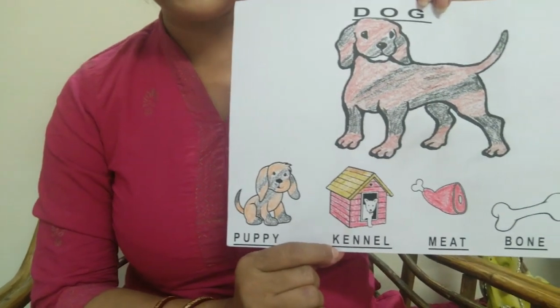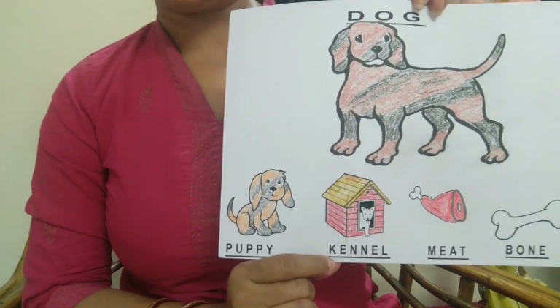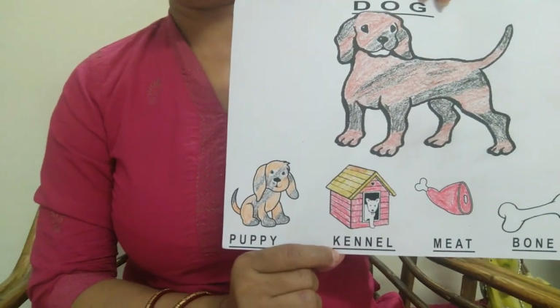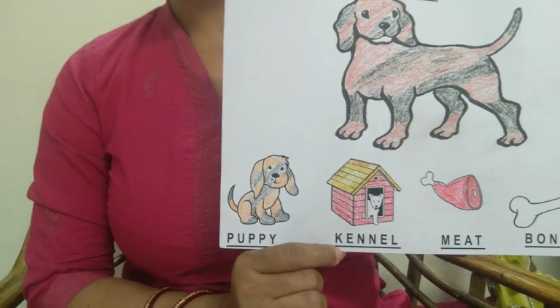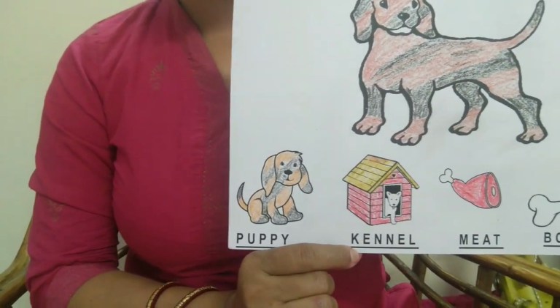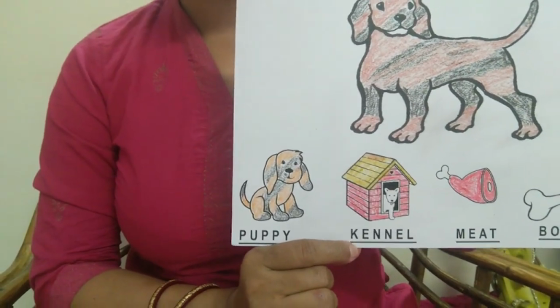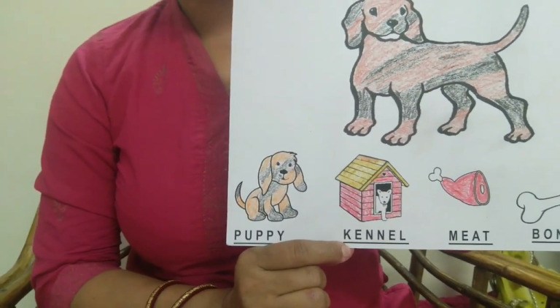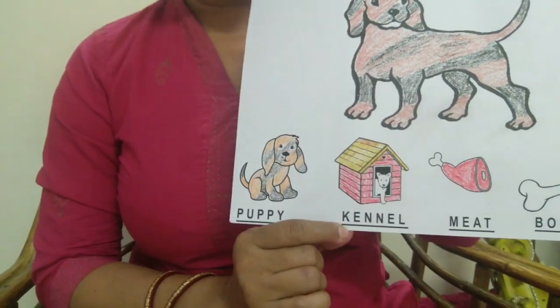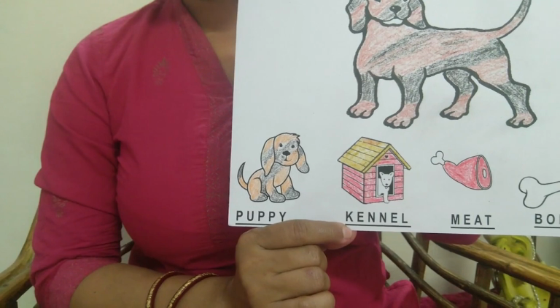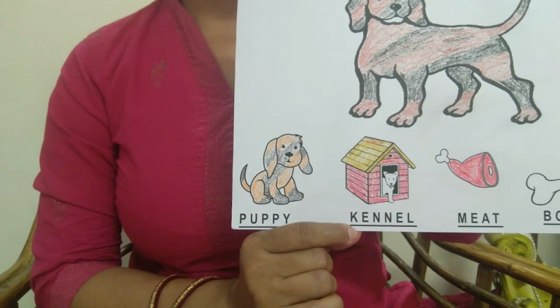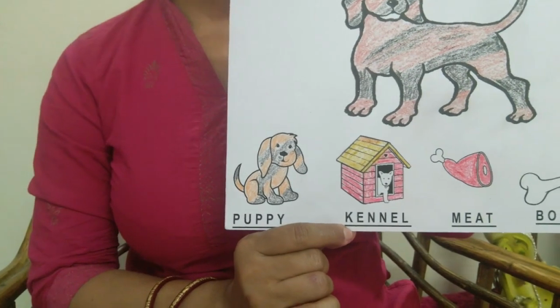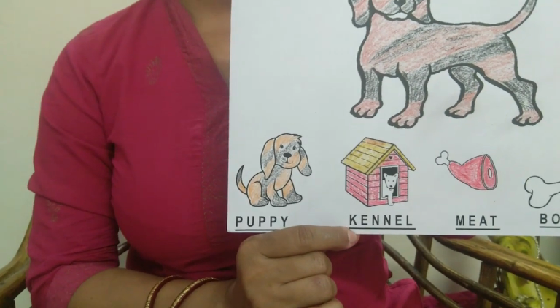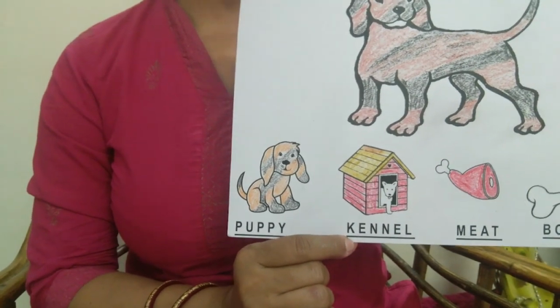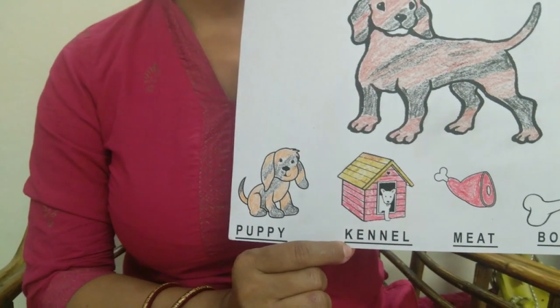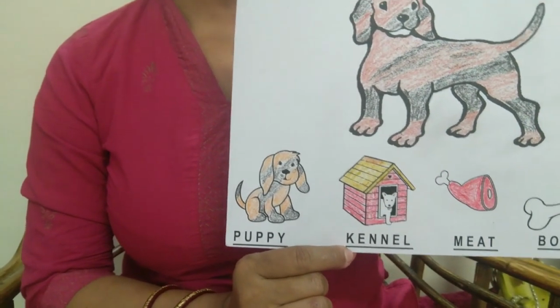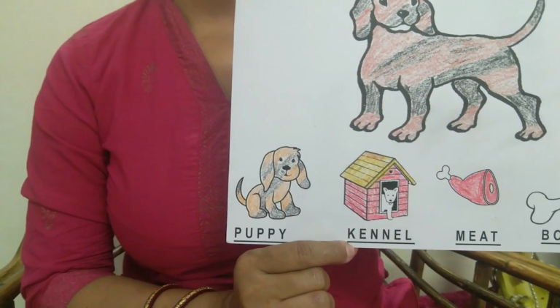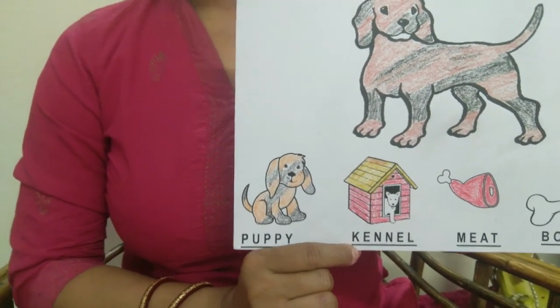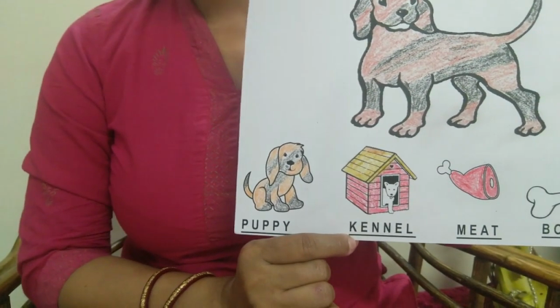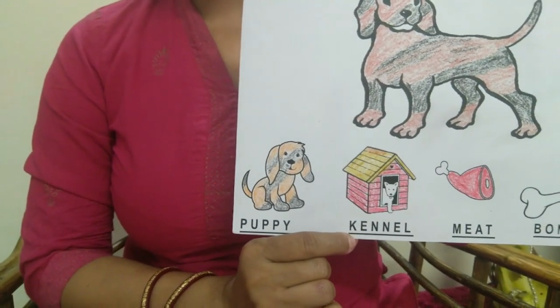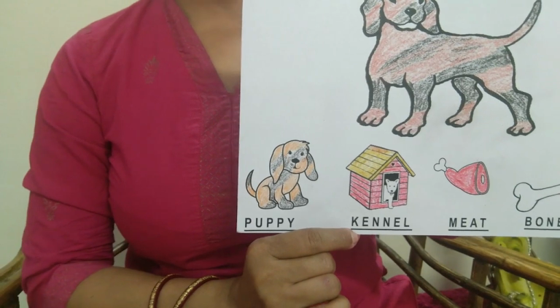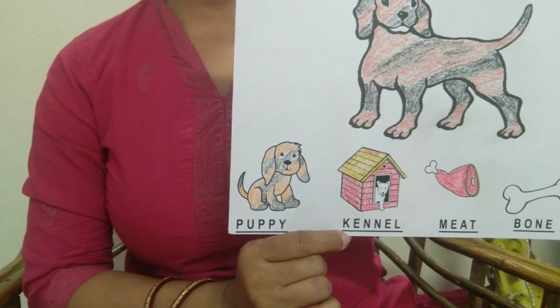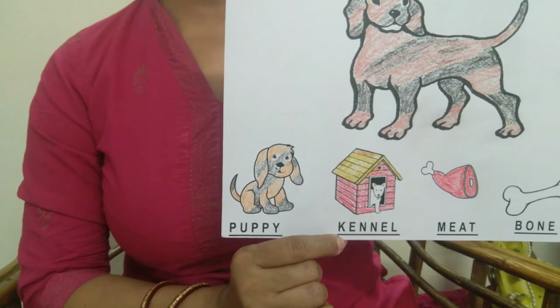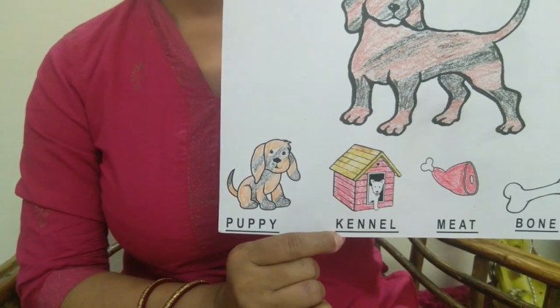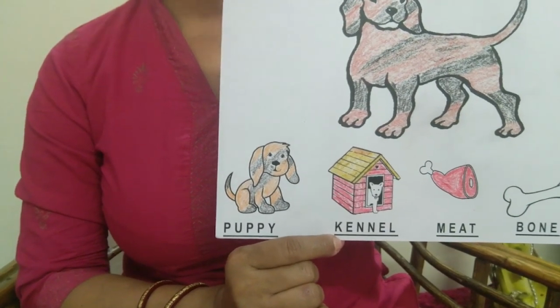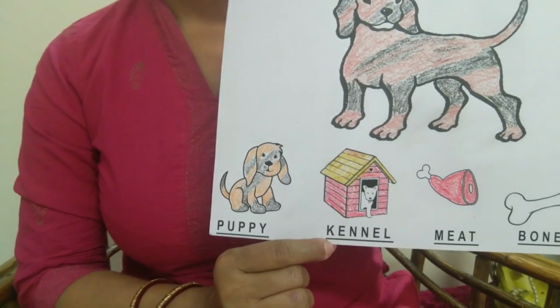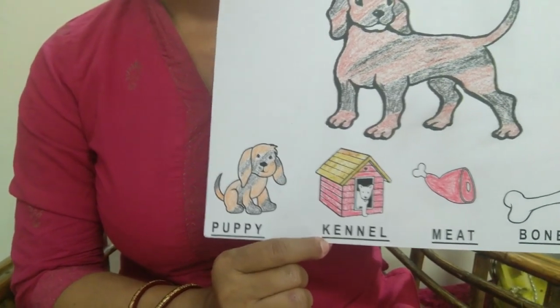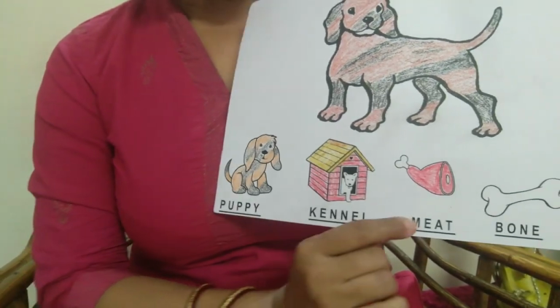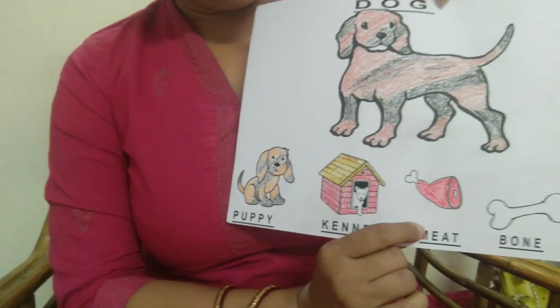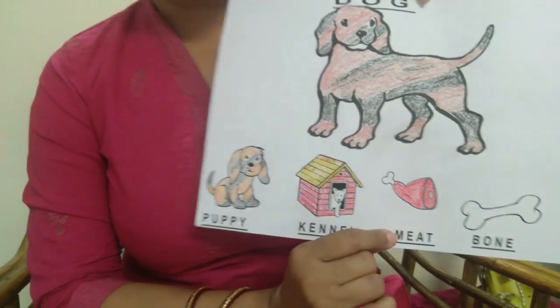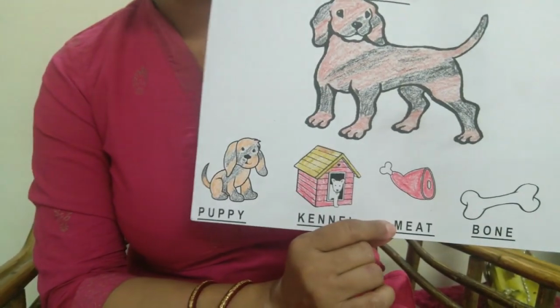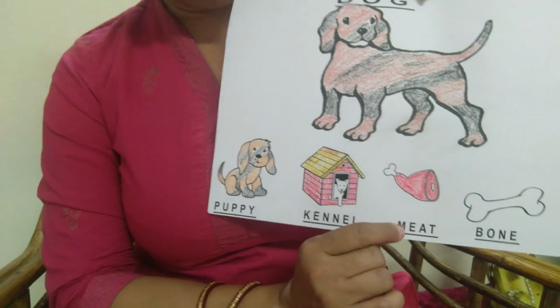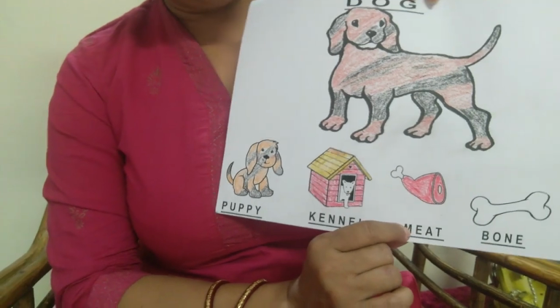This is the dog's home. Dog's home is also known as kennel. Dogs eat meat and bone.